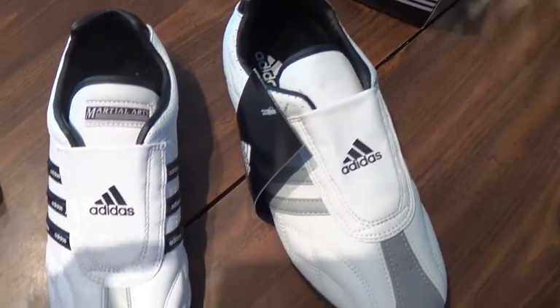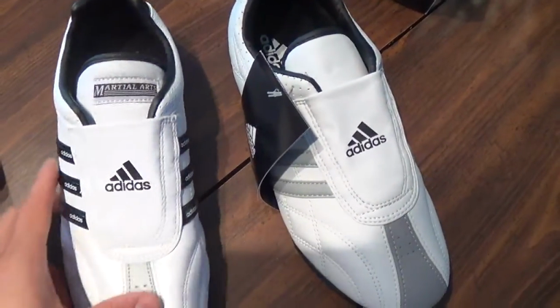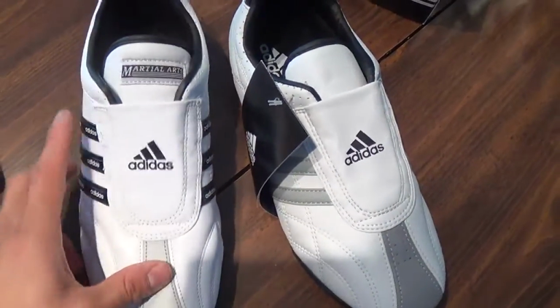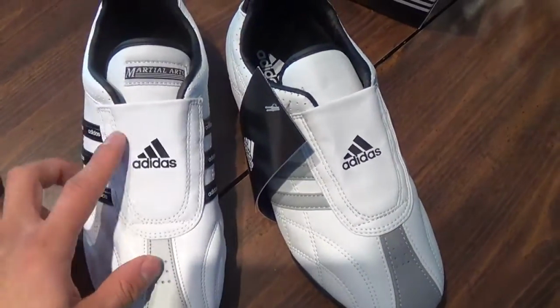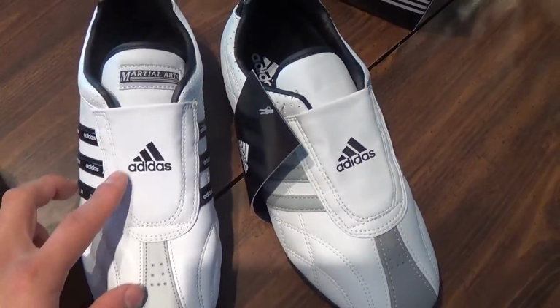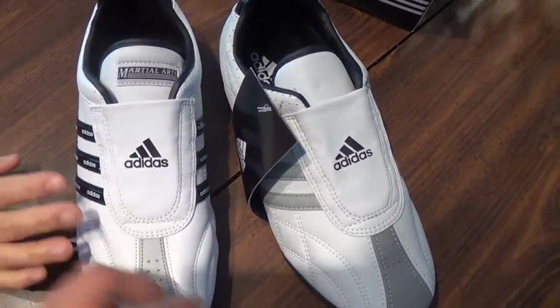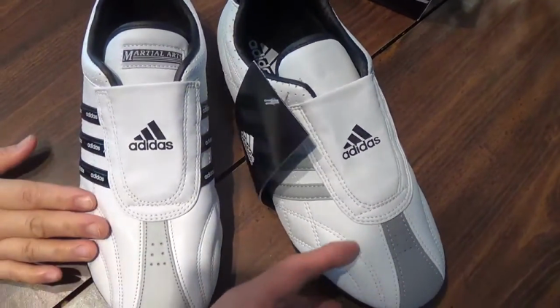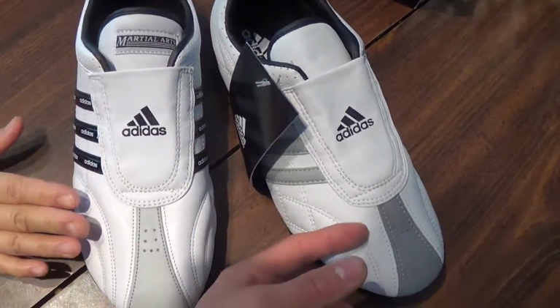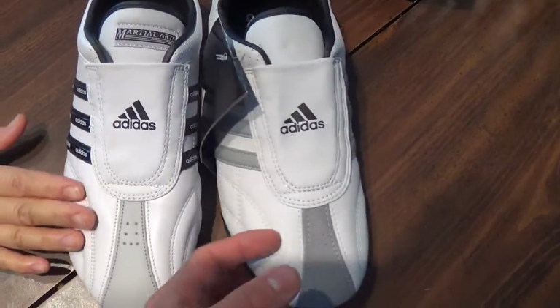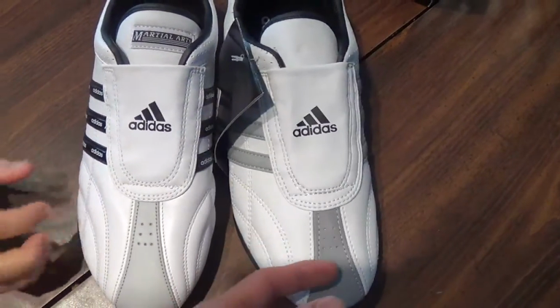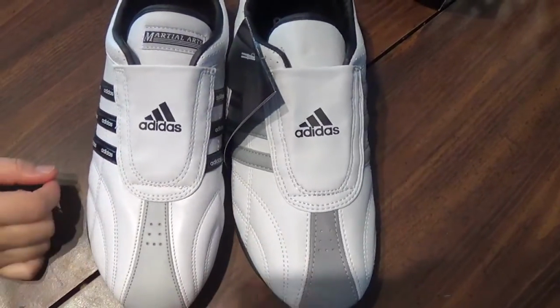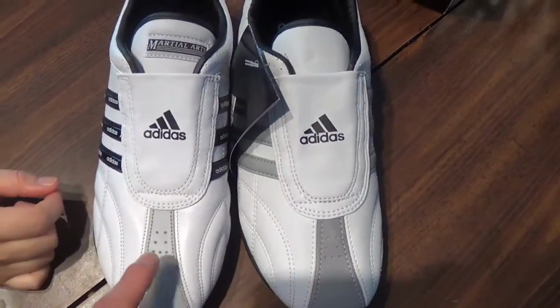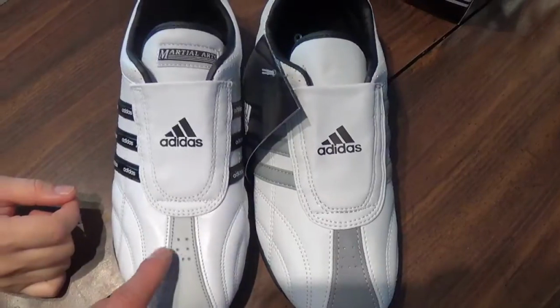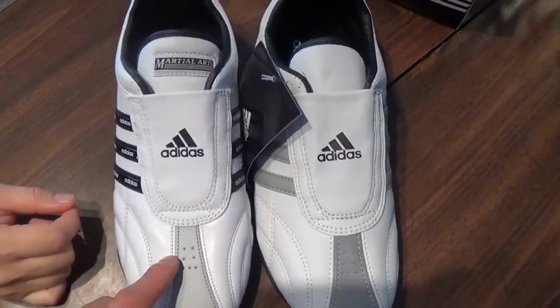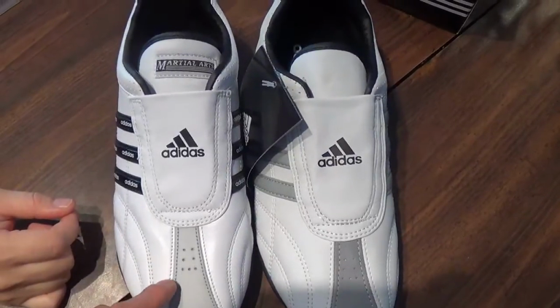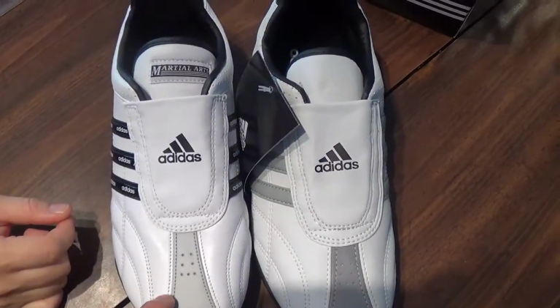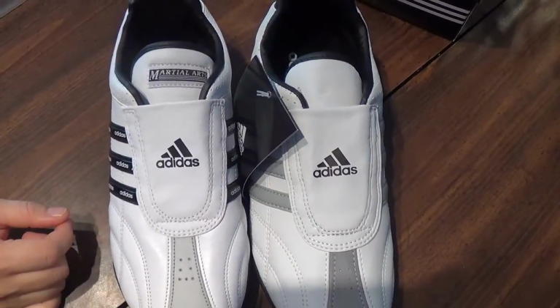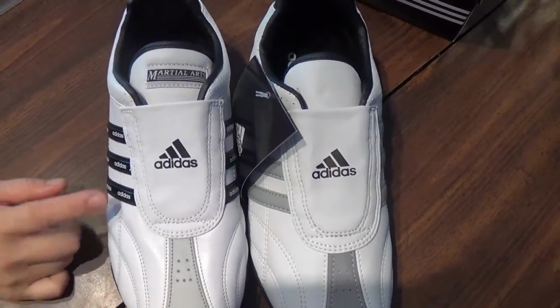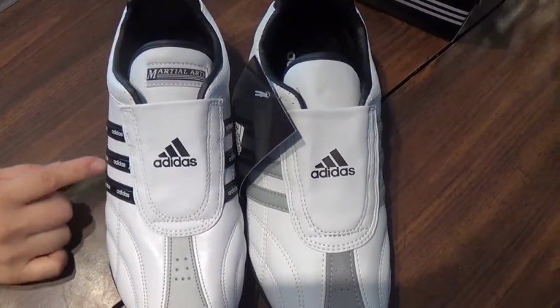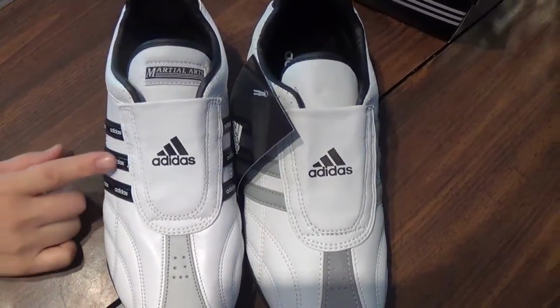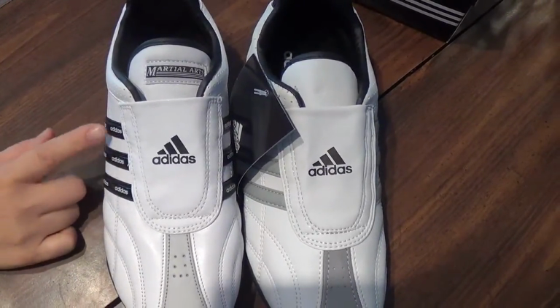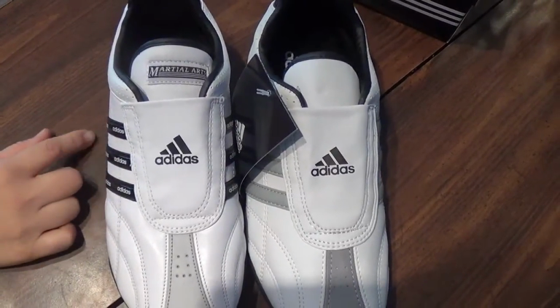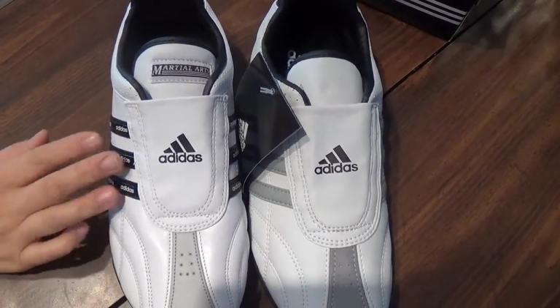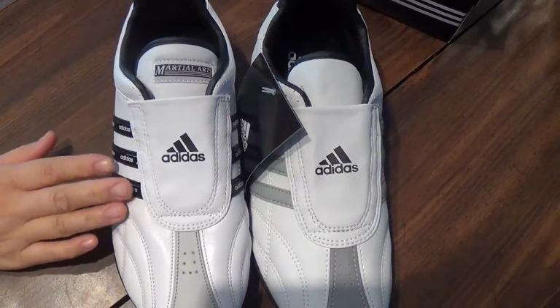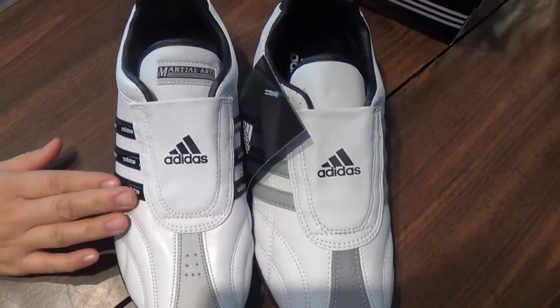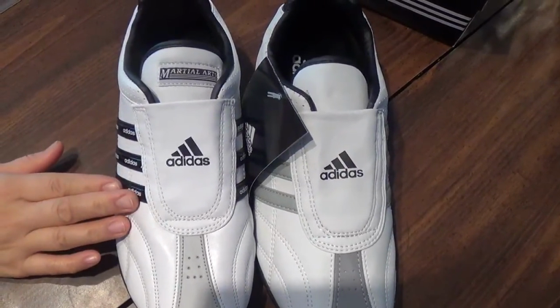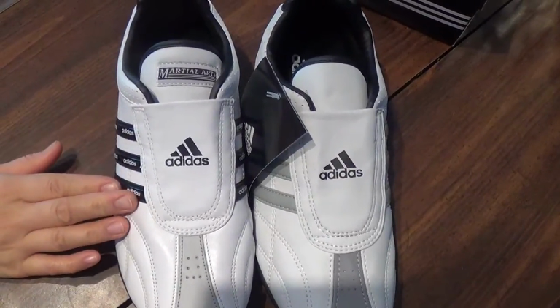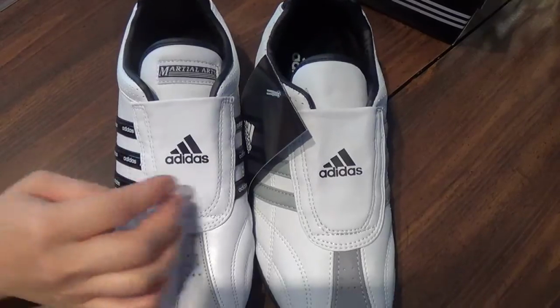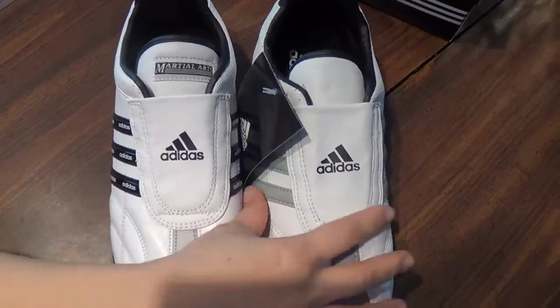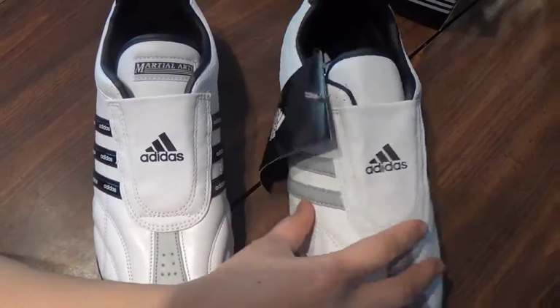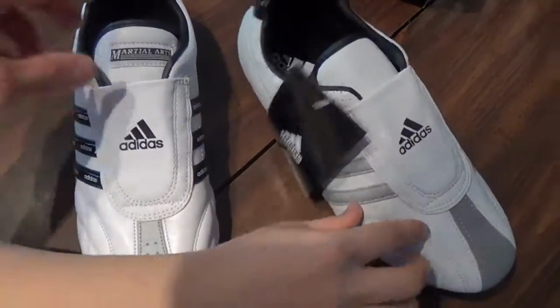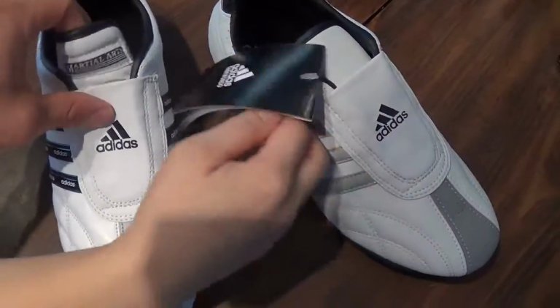This is the old version. The old design looks much nicer anyways — I like the old one. The black stripes look way cooler and it represents the brand more. But this new one doesn't really look like Adidas.